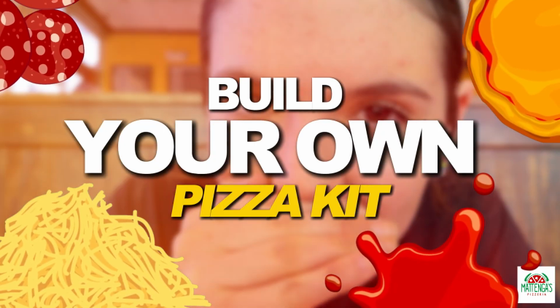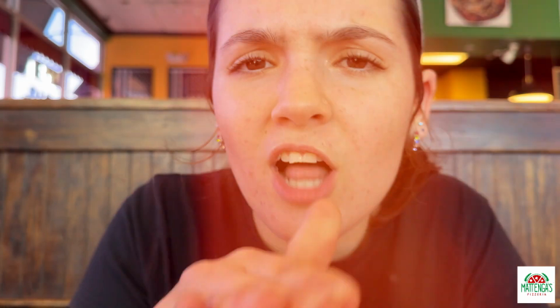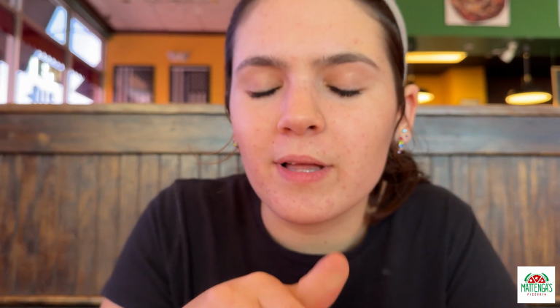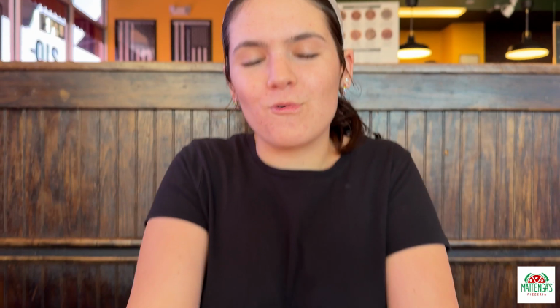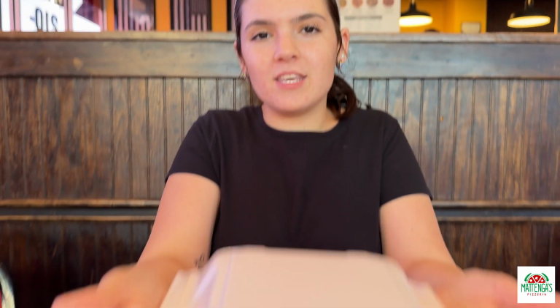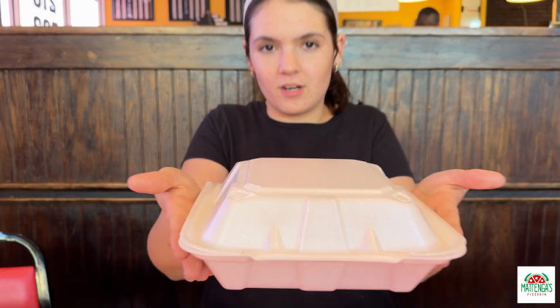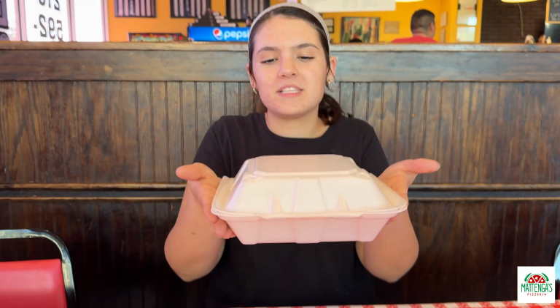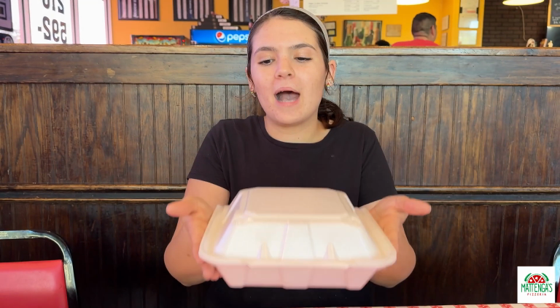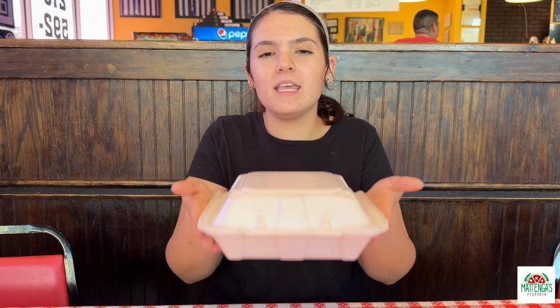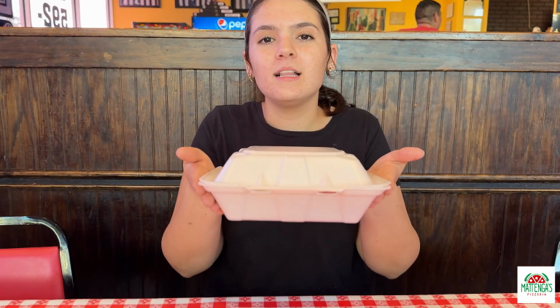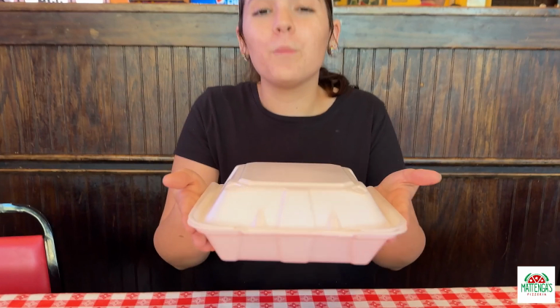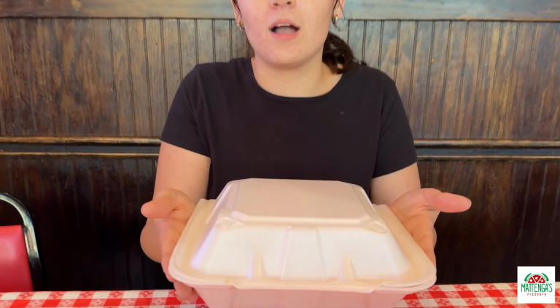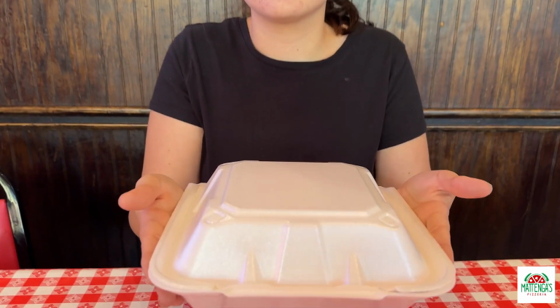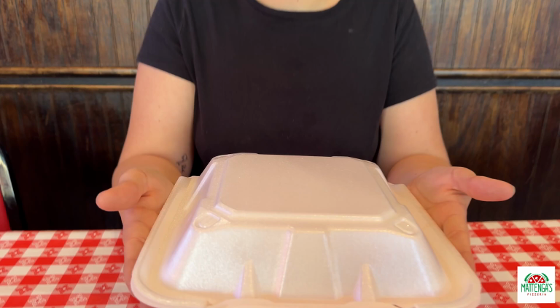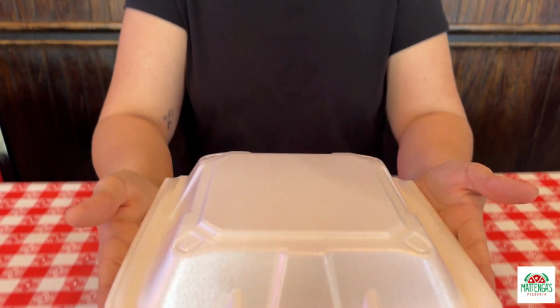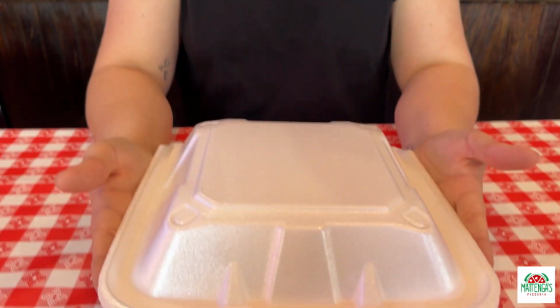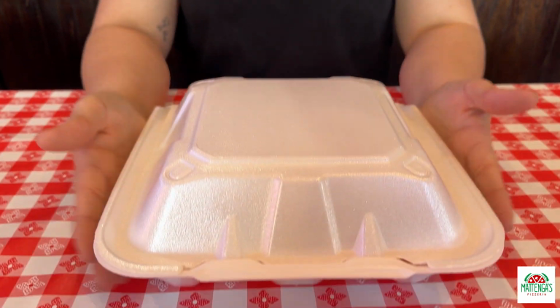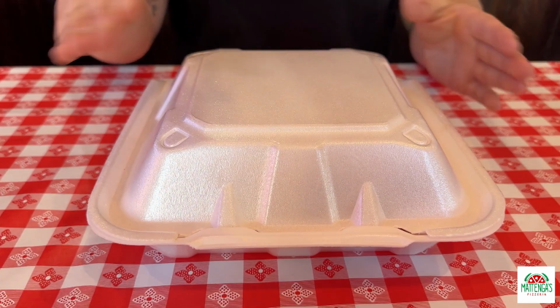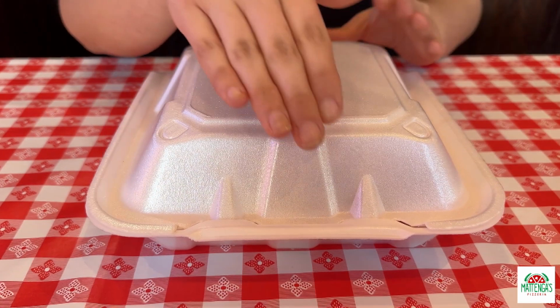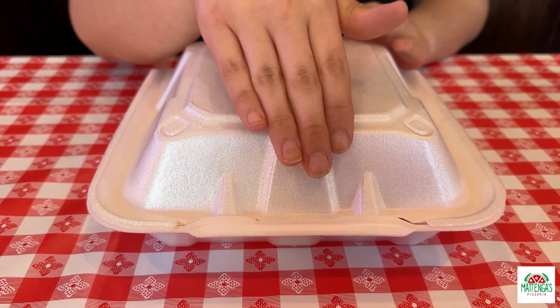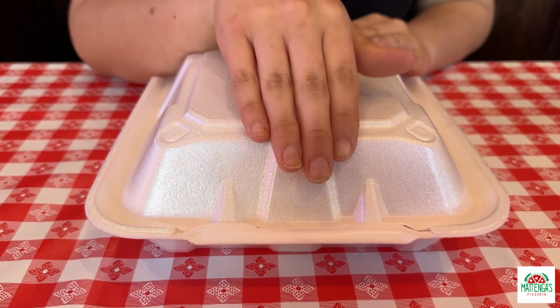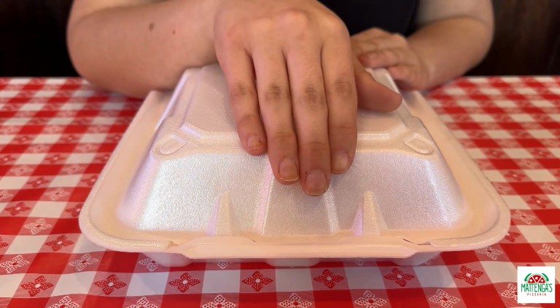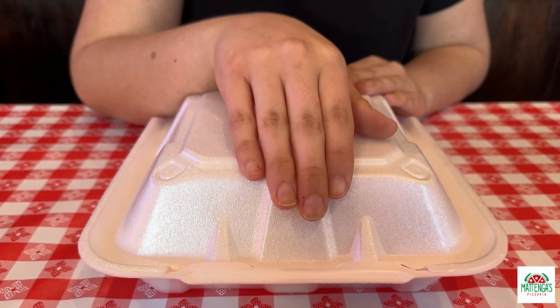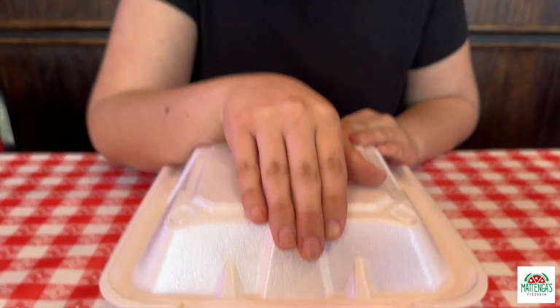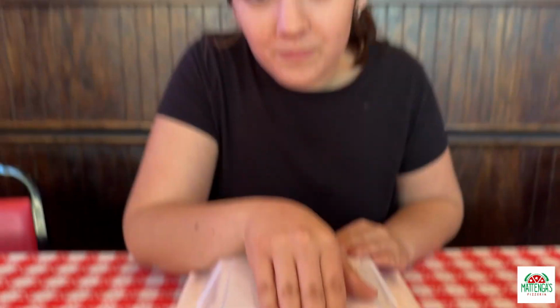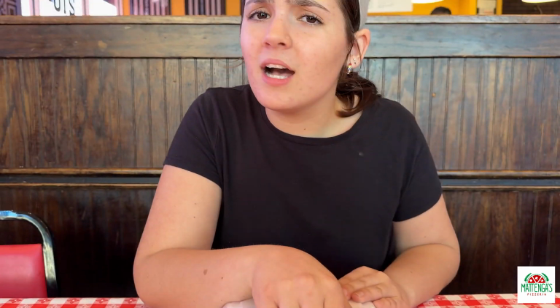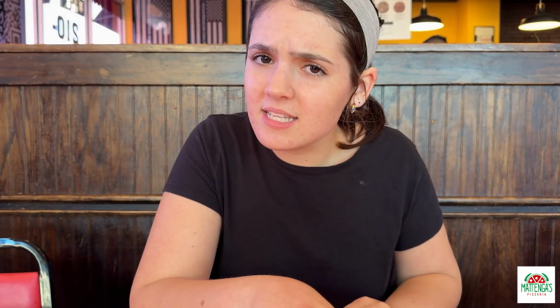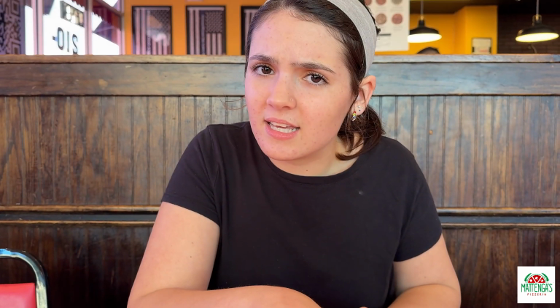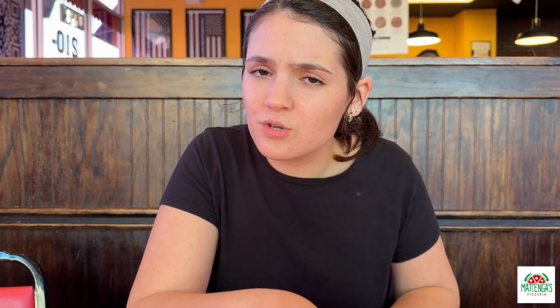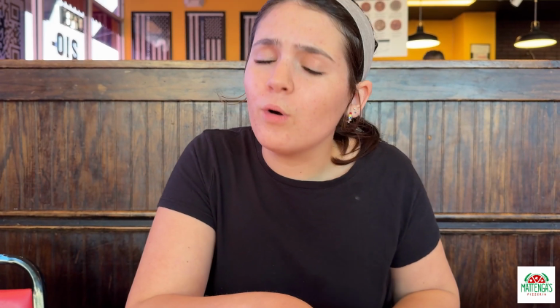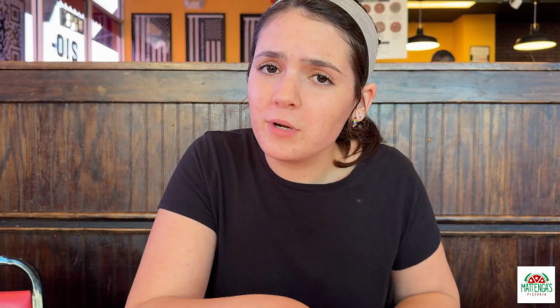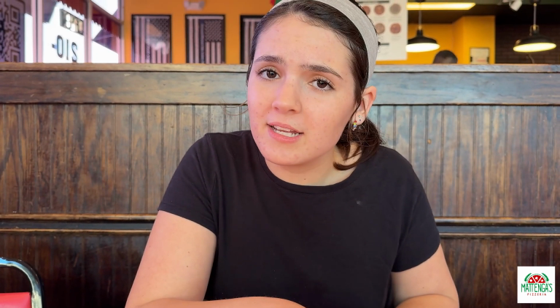And I'll explain. Right here in this mighty little box is the pizza kit. You can get it in a 10-inch, a 16-inch, or a 20-inch.